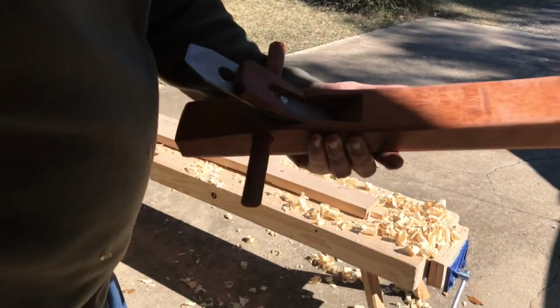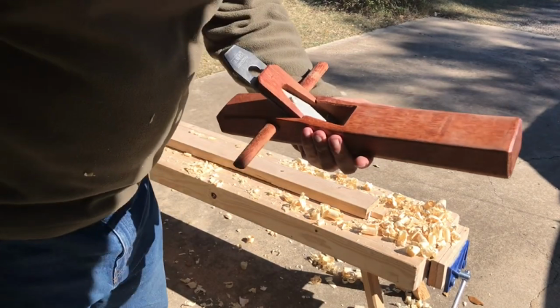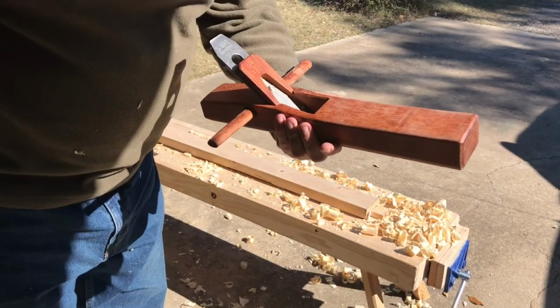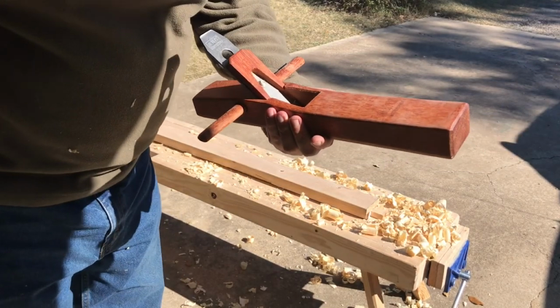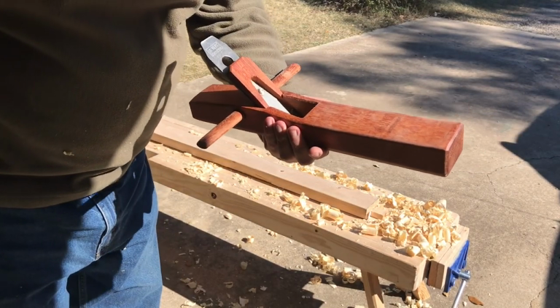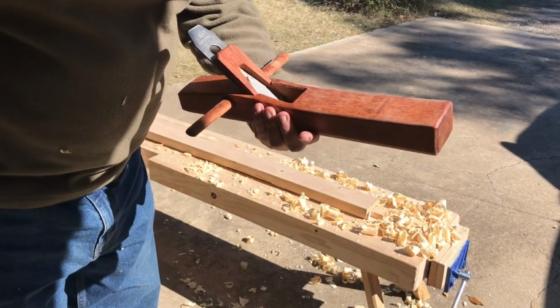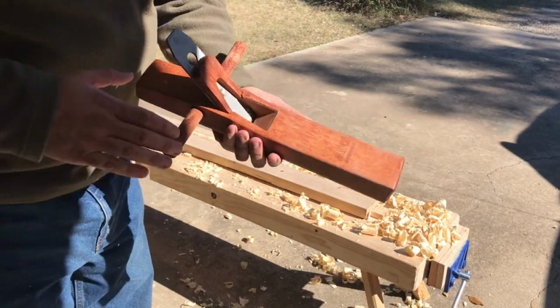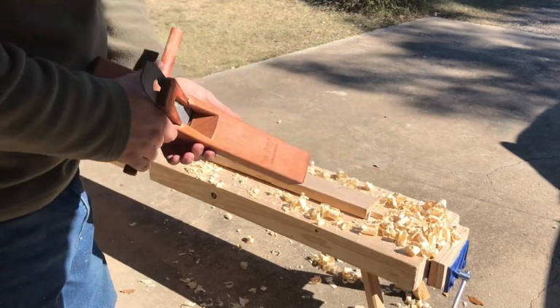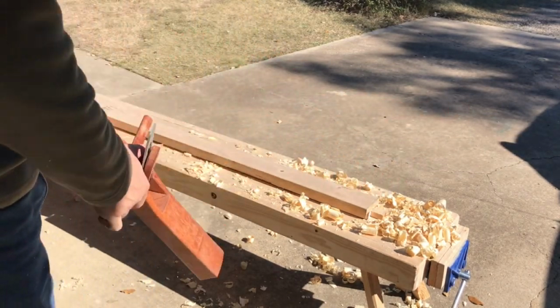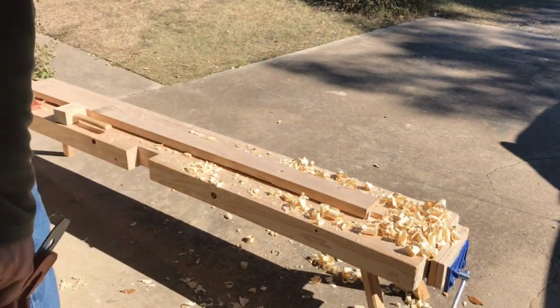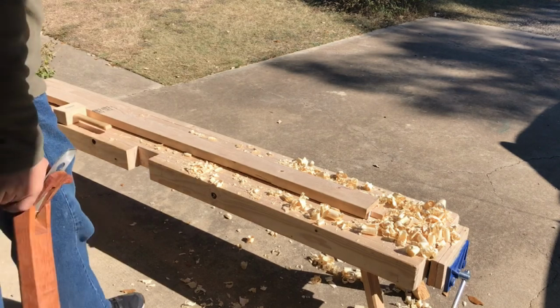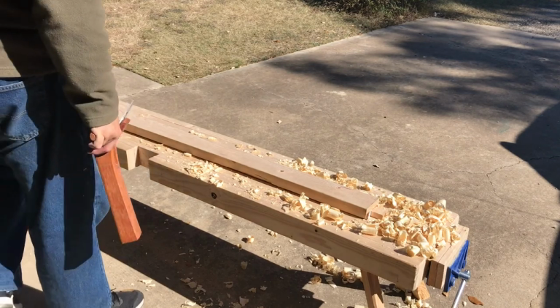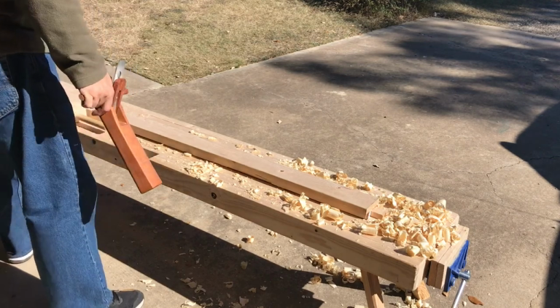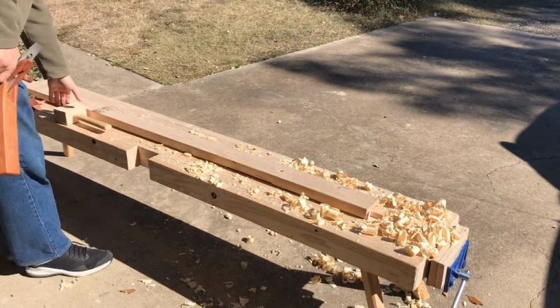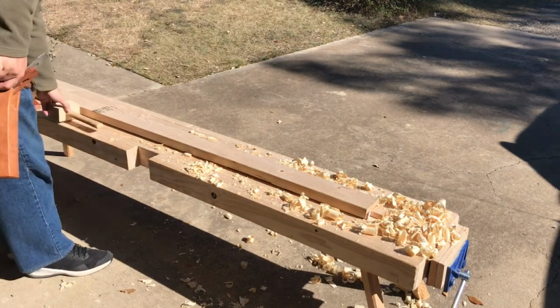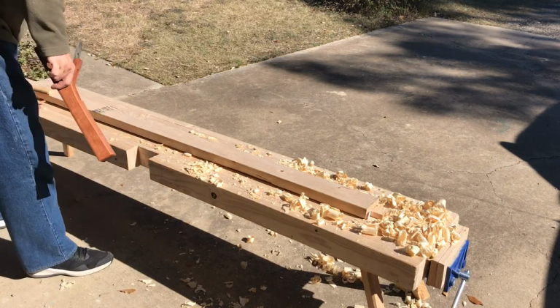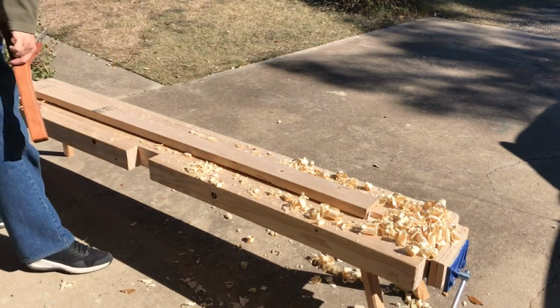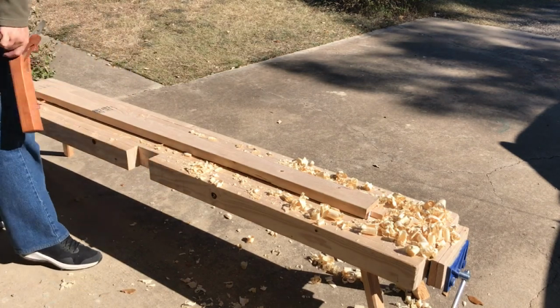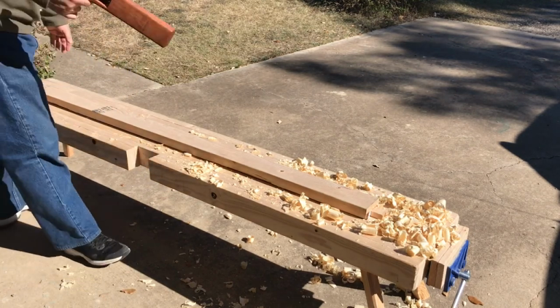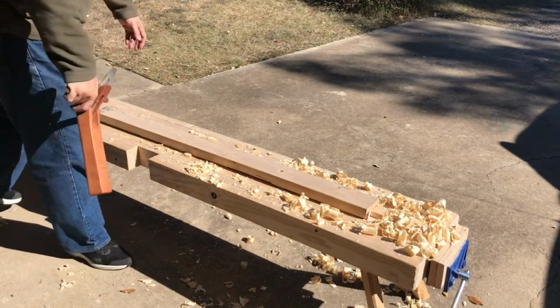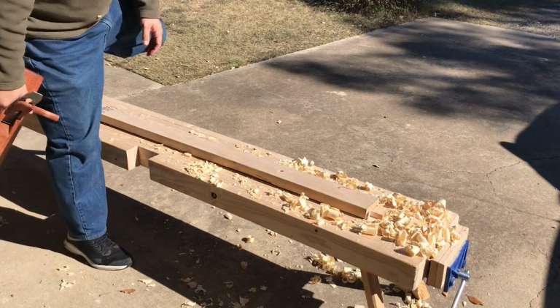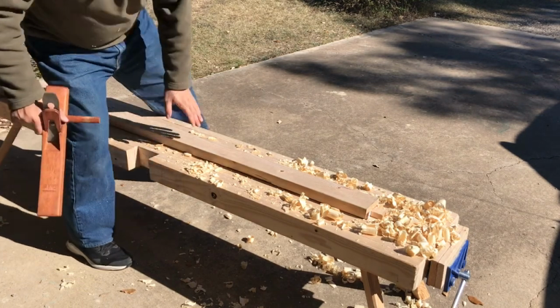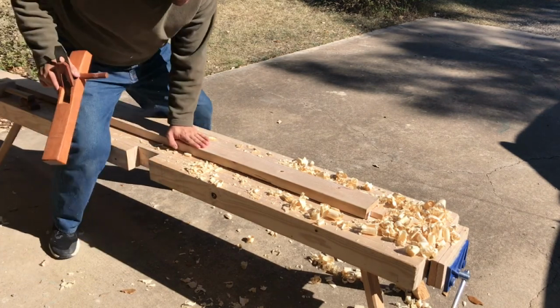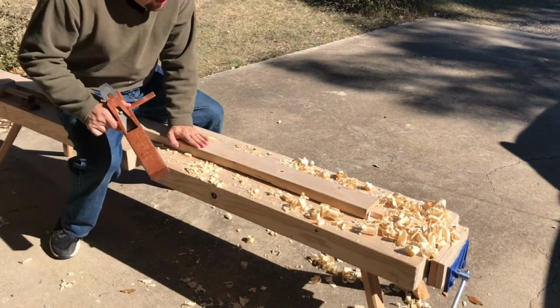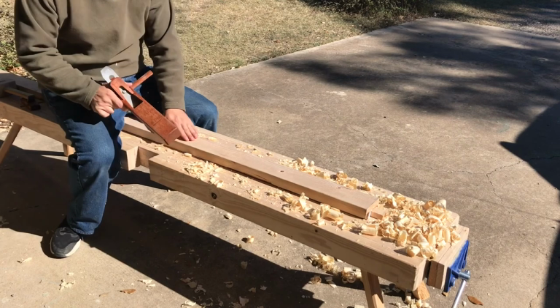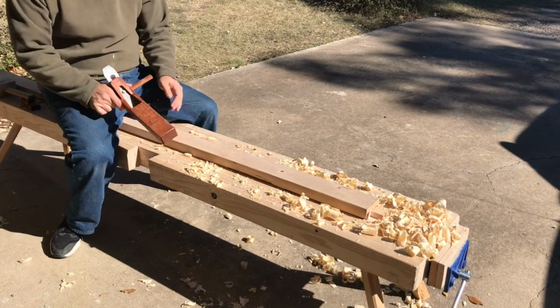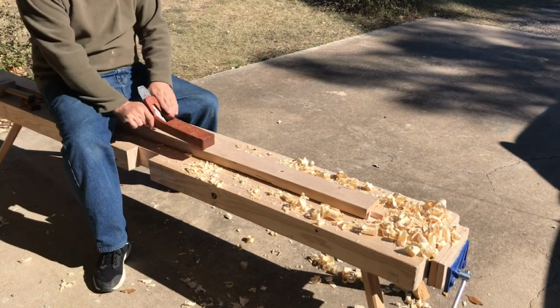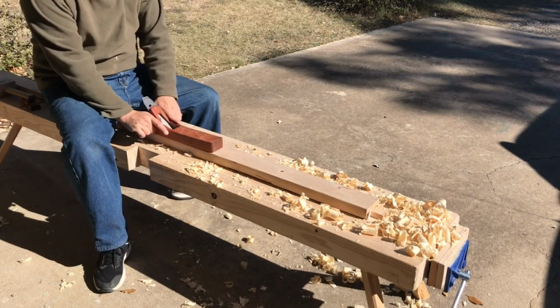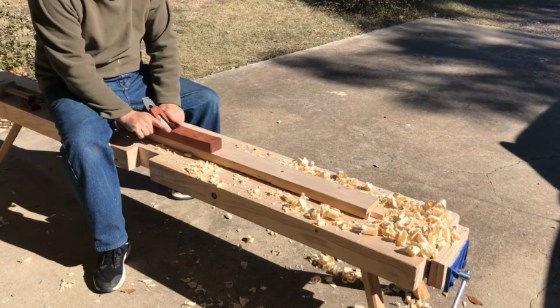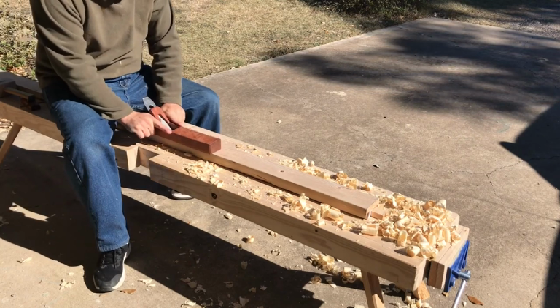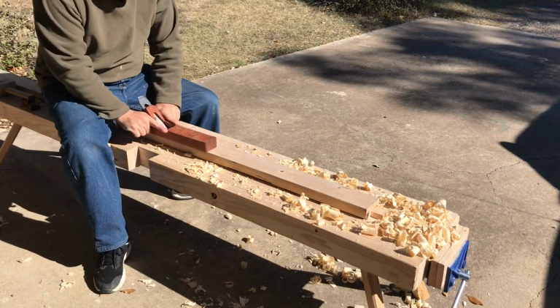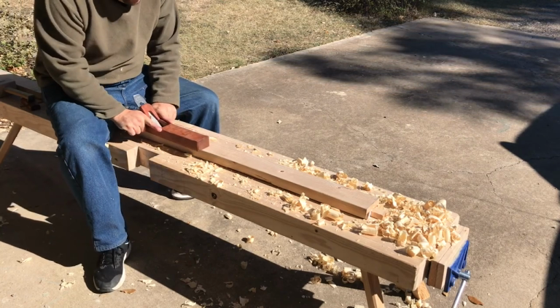Here's some video of the big plane that I used on that 2x6. This is just a piece of 2x4 I picked up — just the cheap construction grade.